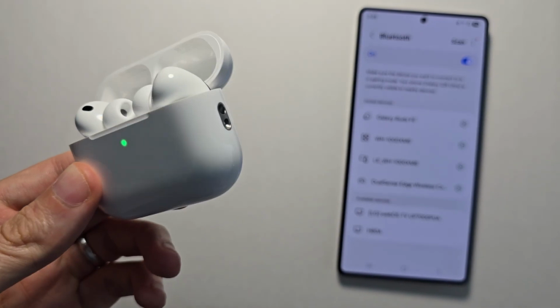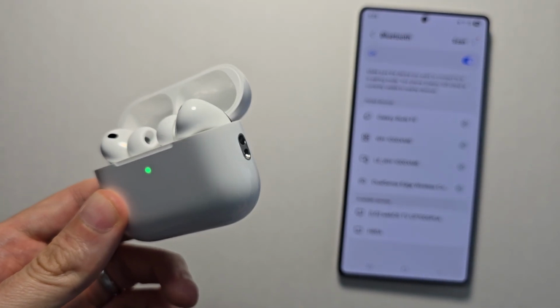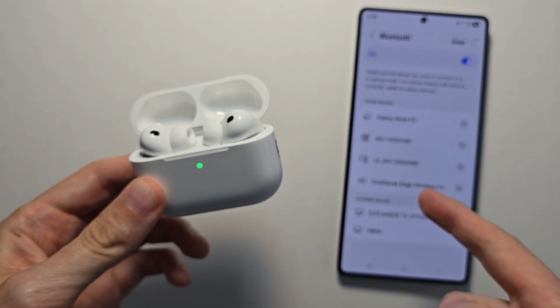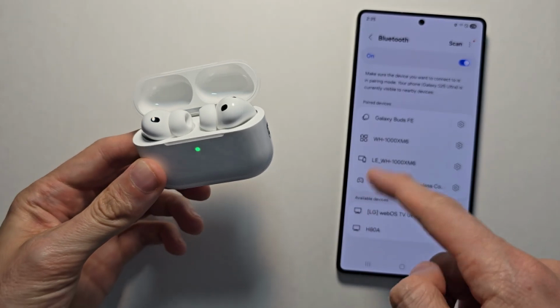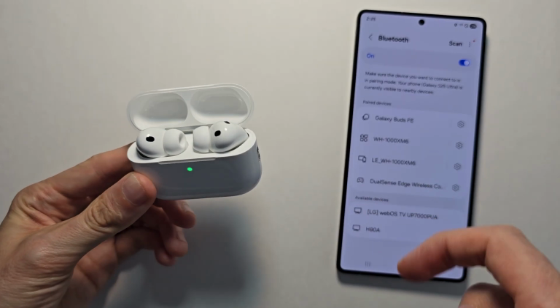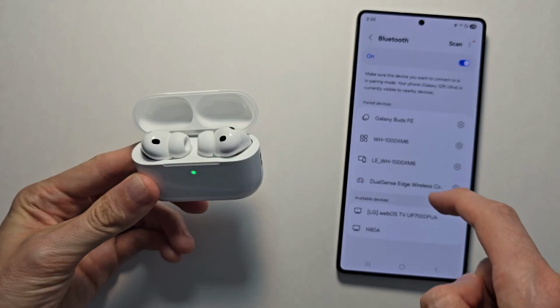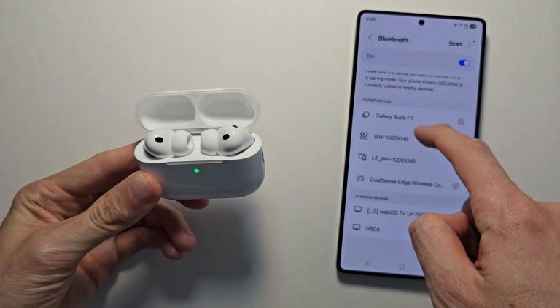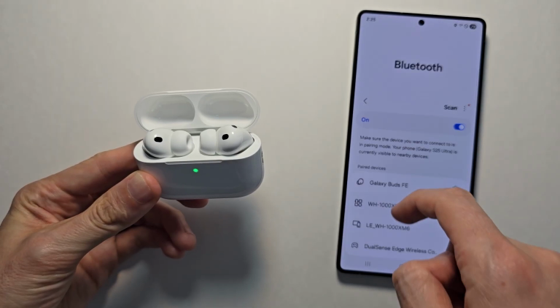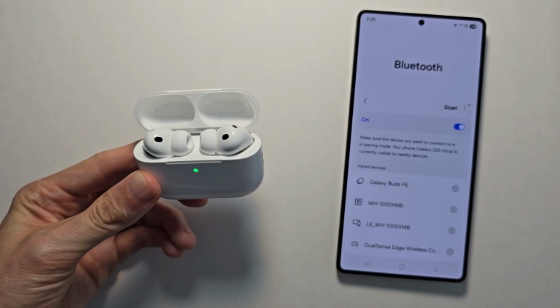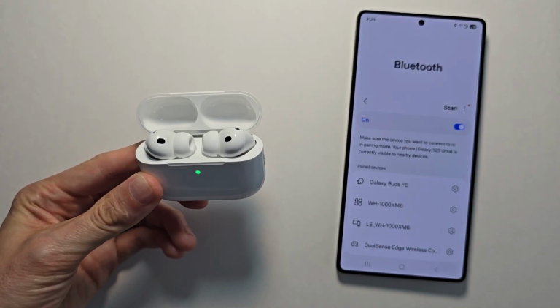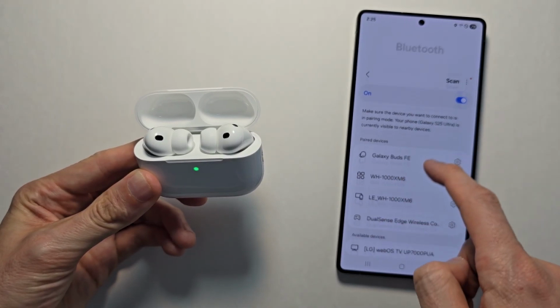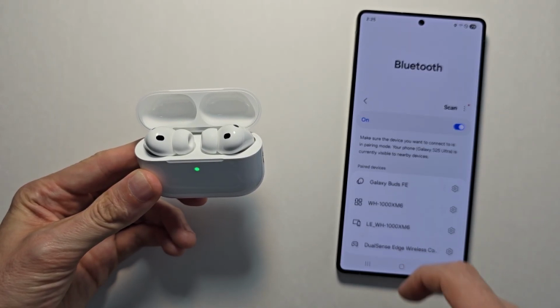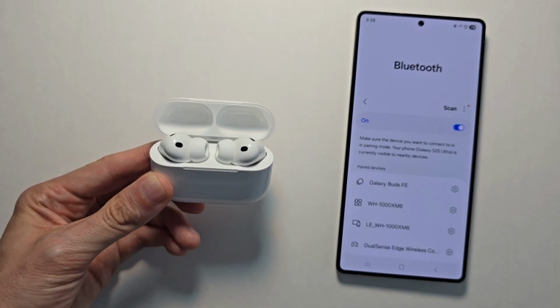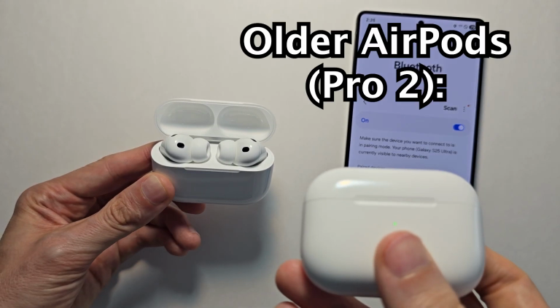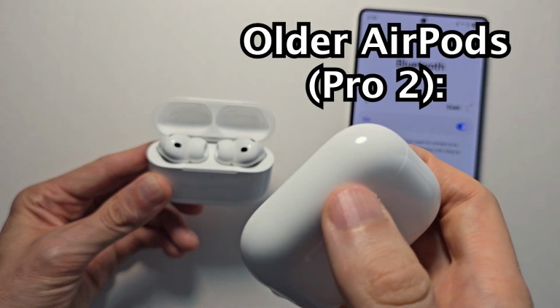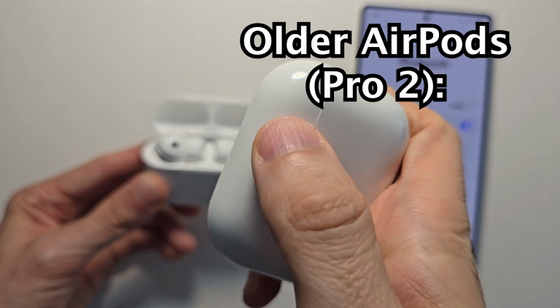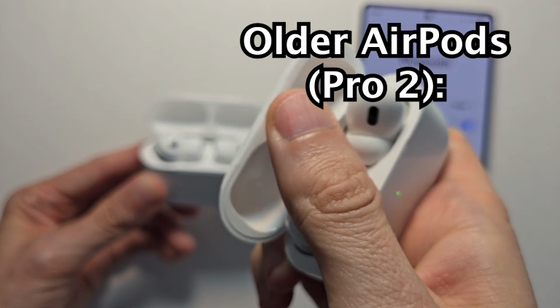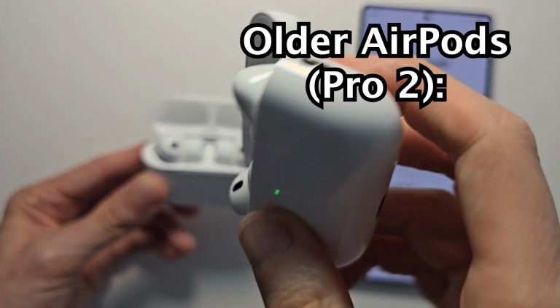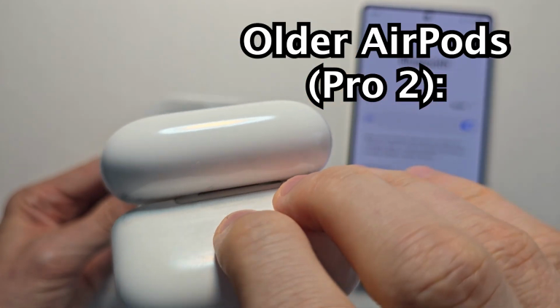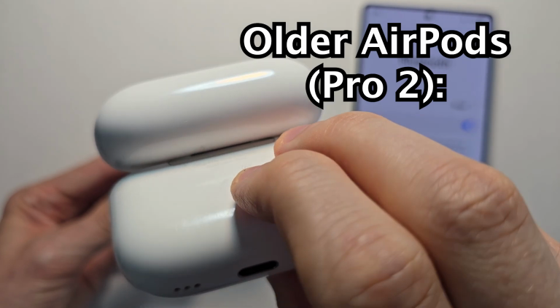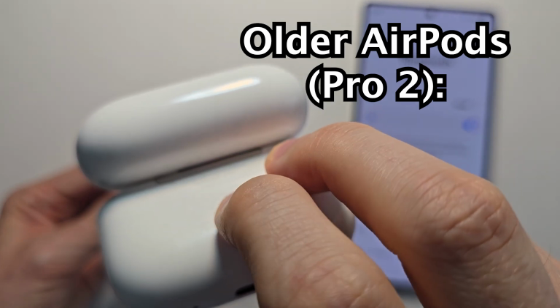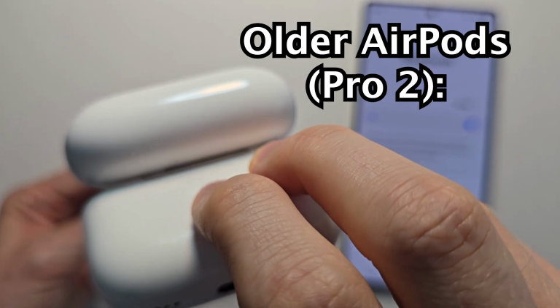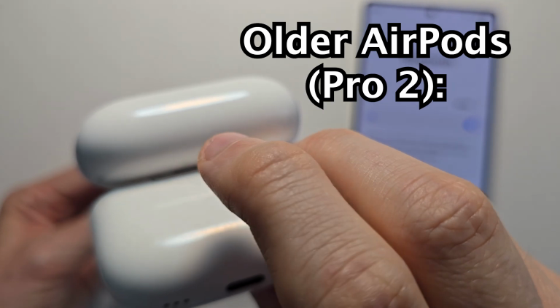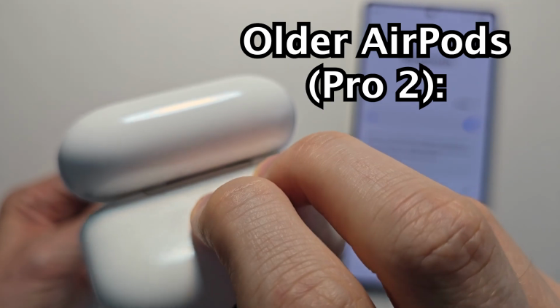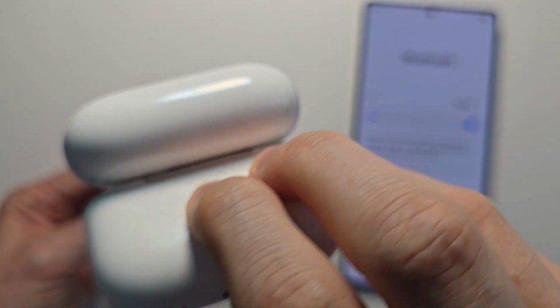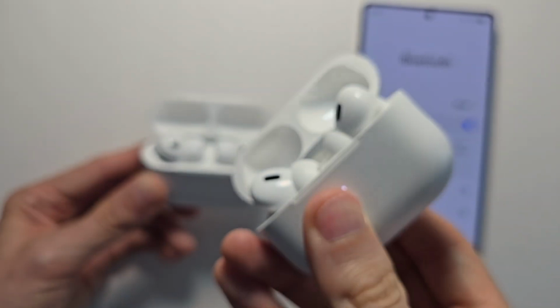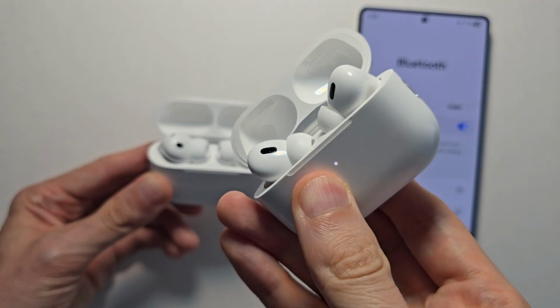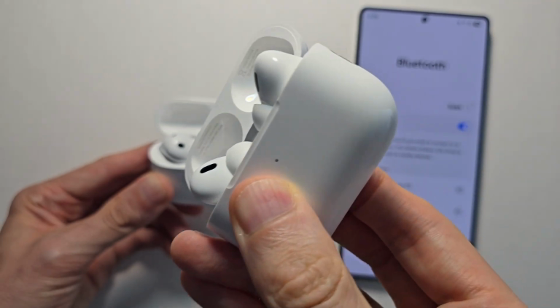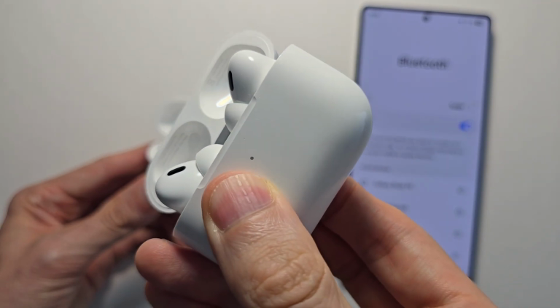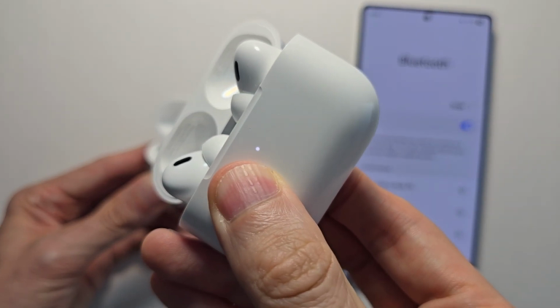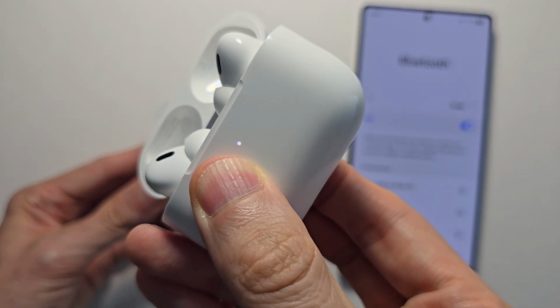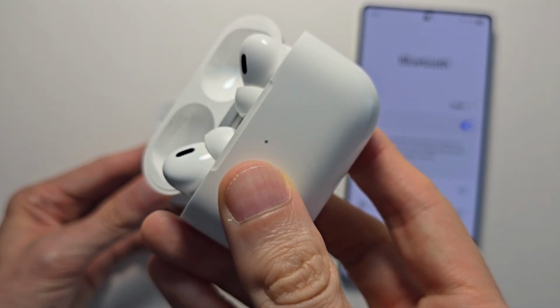You might have a pop-up or they might appear on the list, but for me they're not showing. For the older AirPods, what you would do is open the case and hold down the button on the back. The light will start to blink and they'll appear on the list.